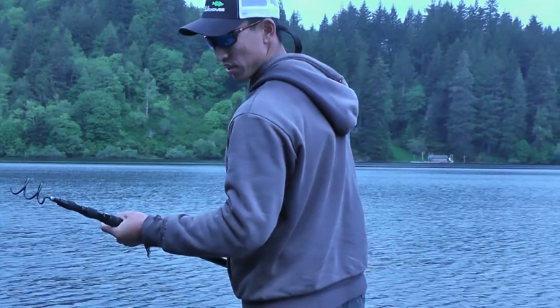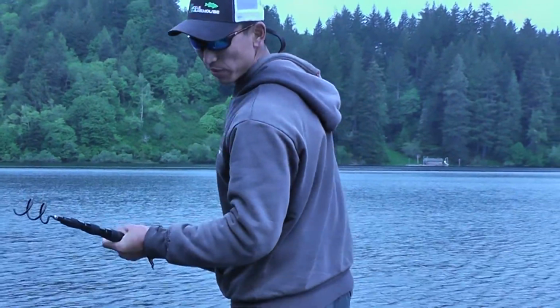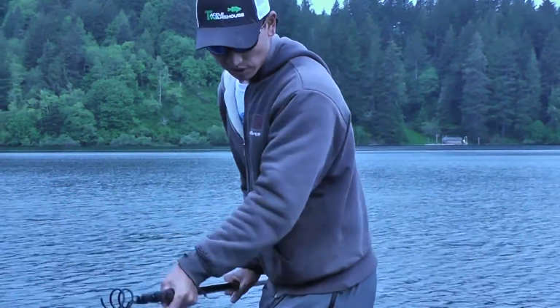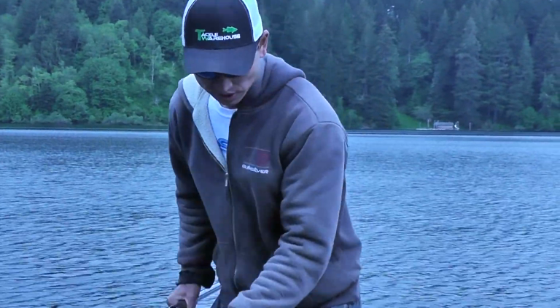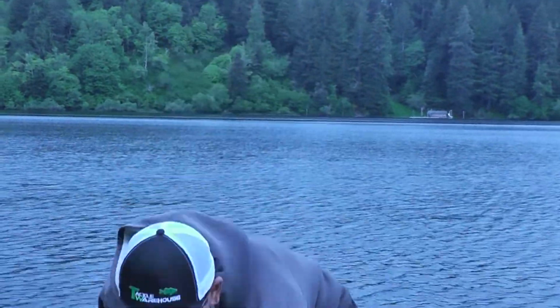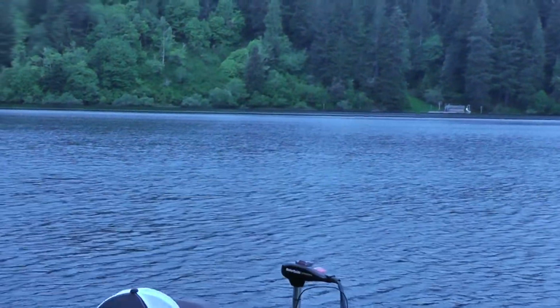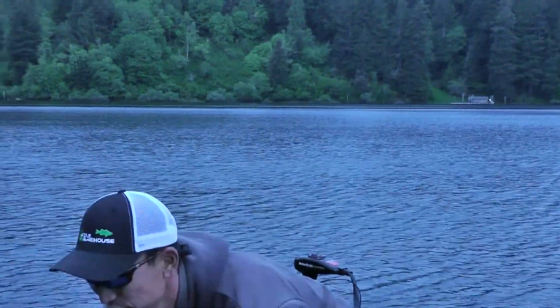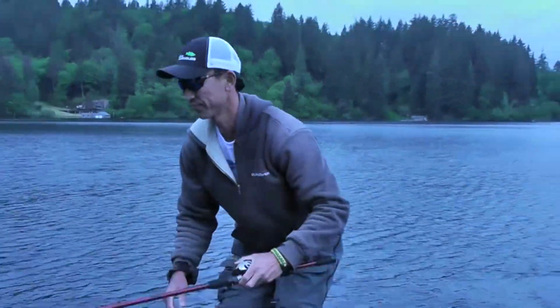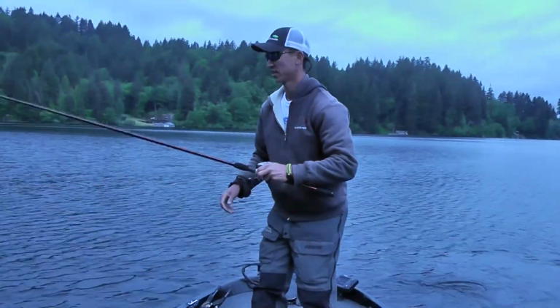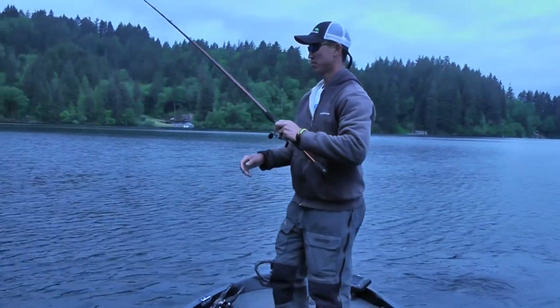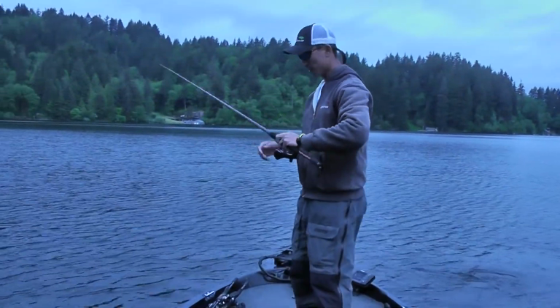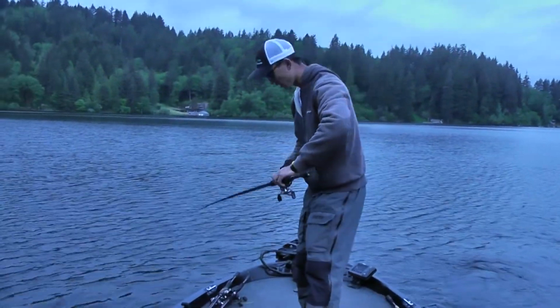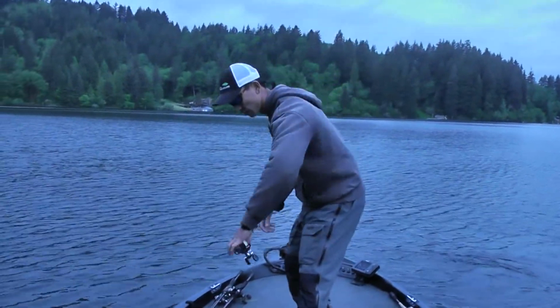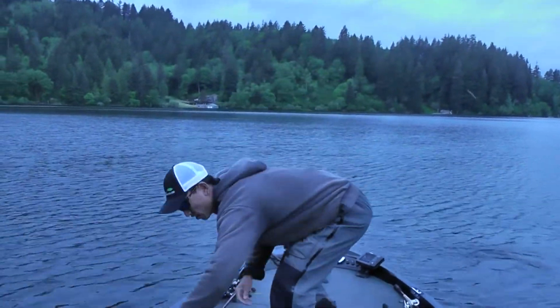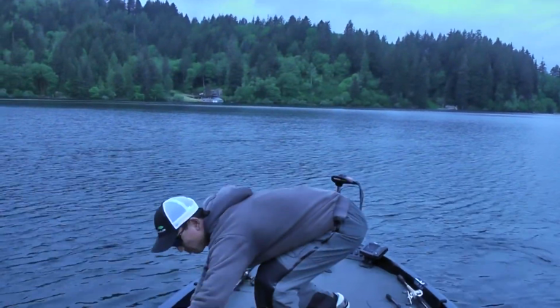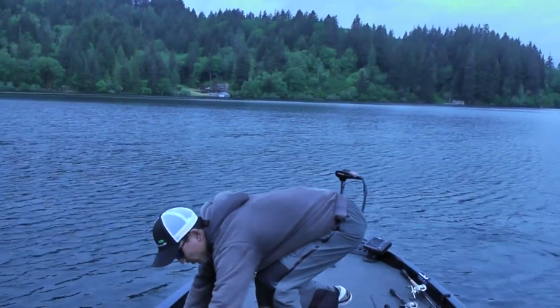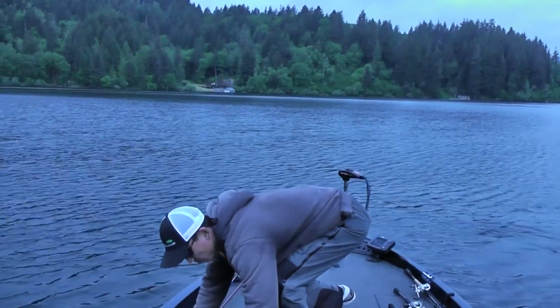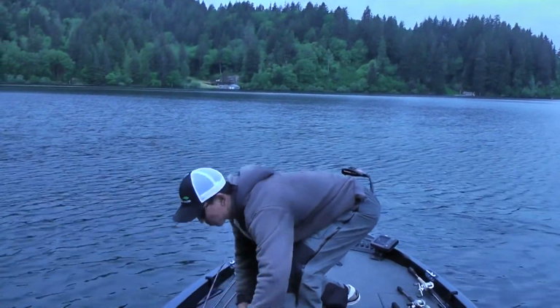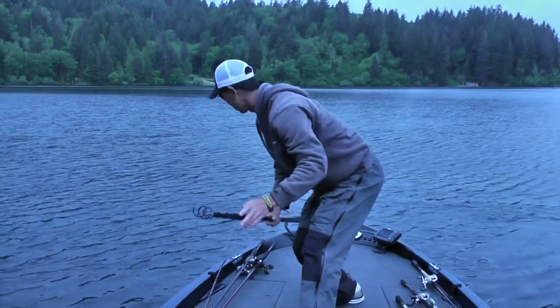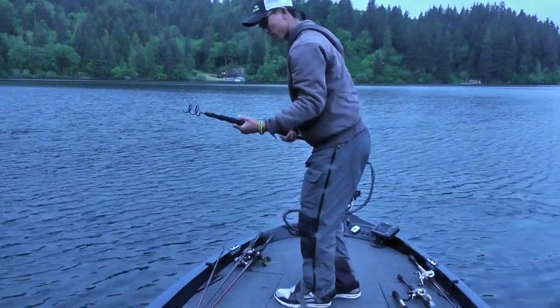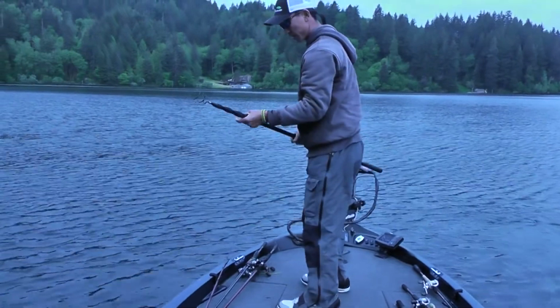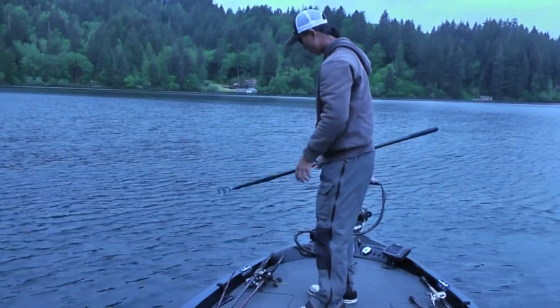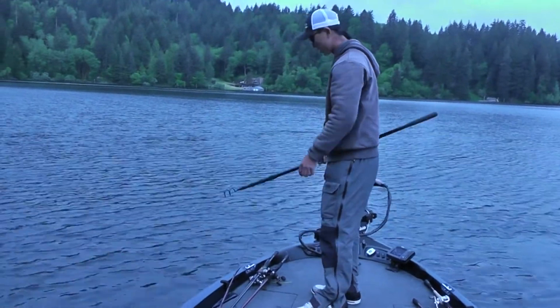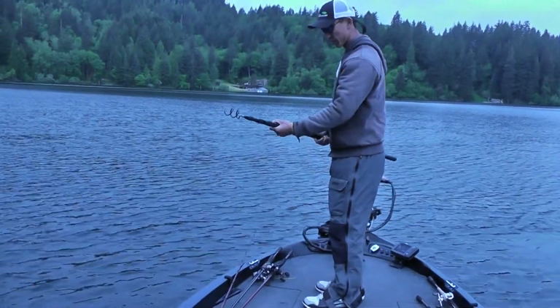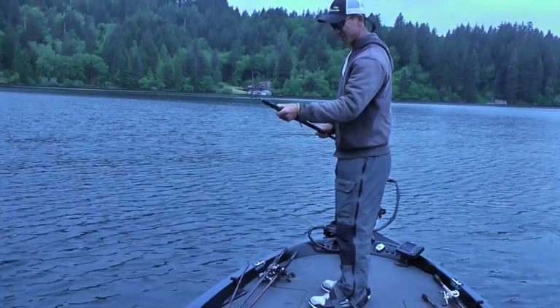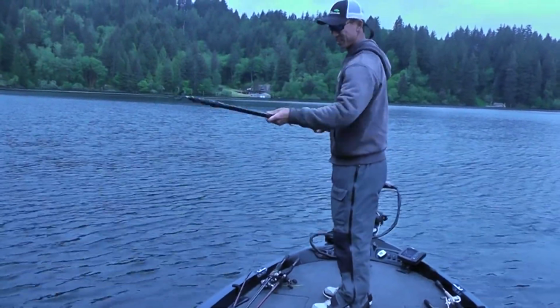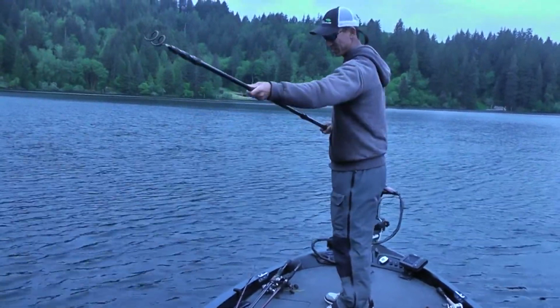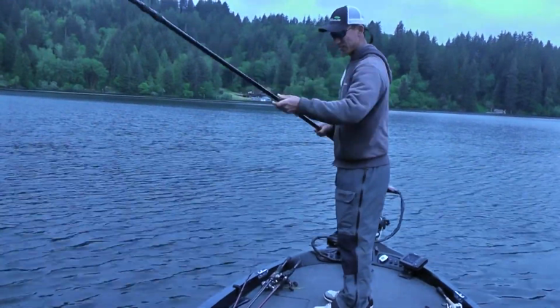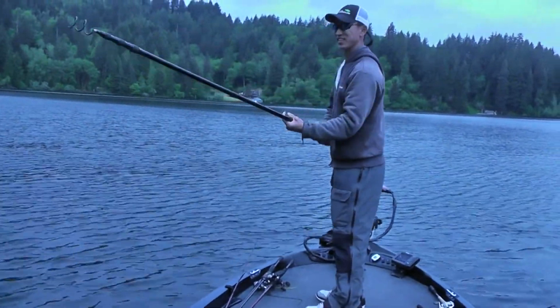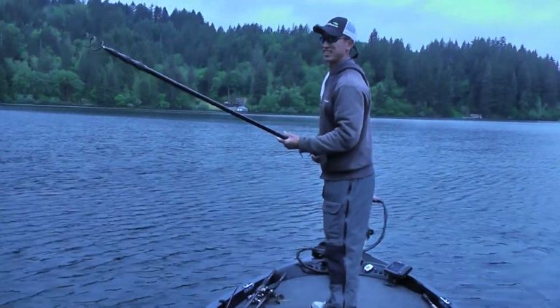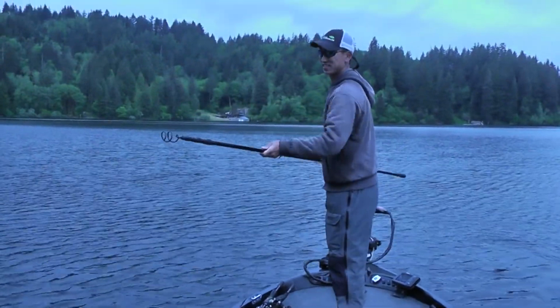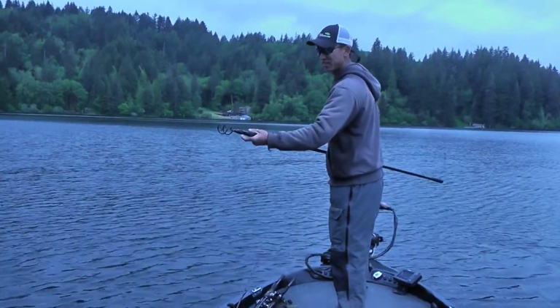So pretty much what I do is I set my rod down, string out some line, and make sure you keep your bail clicked open. Put the rod tip up here. Then you take this and extend it out.